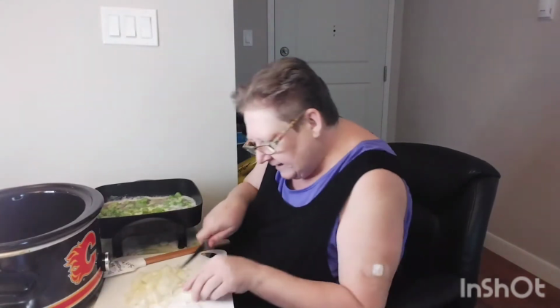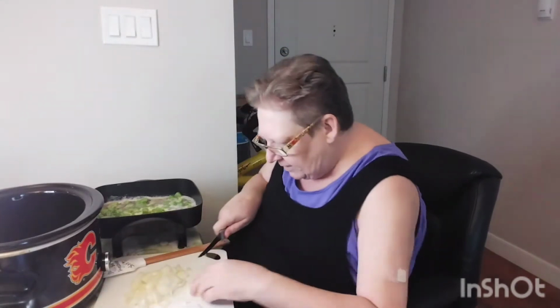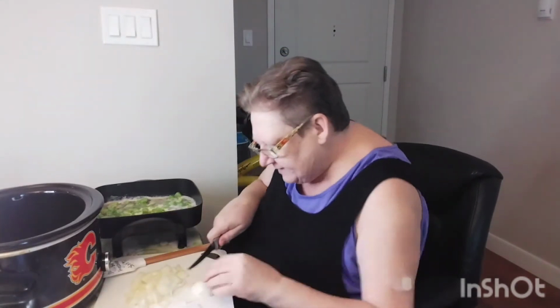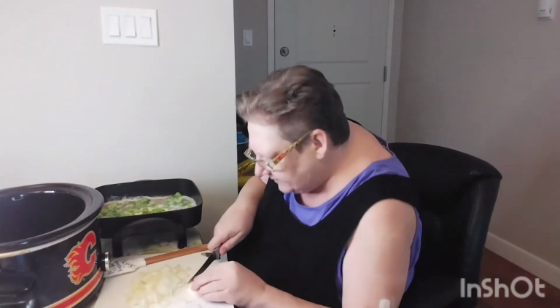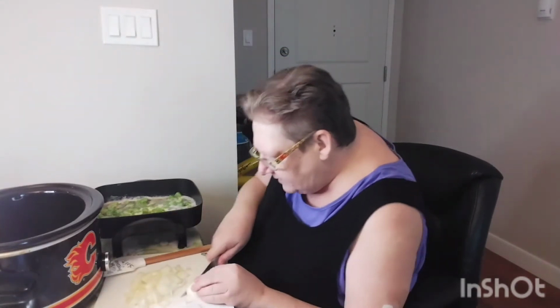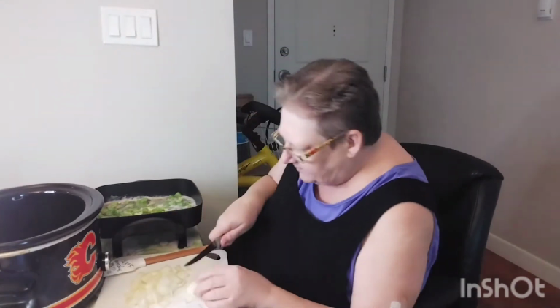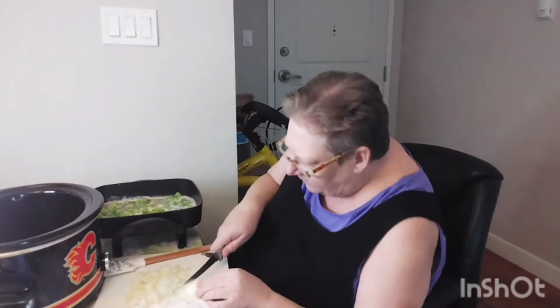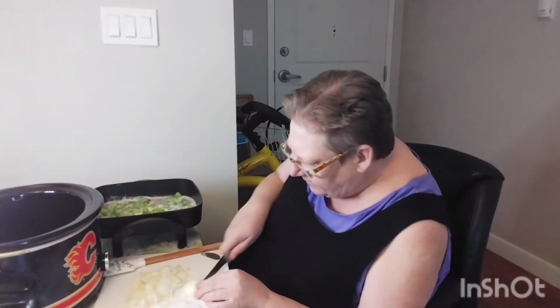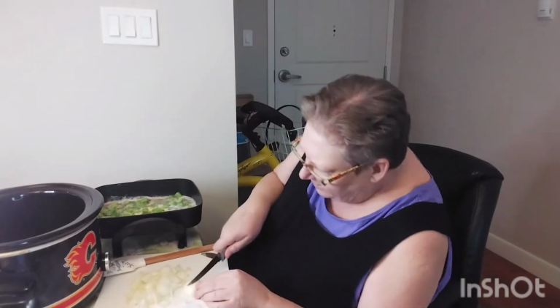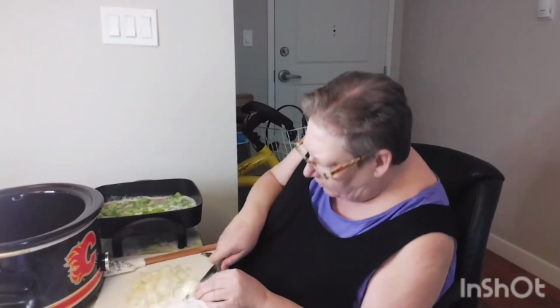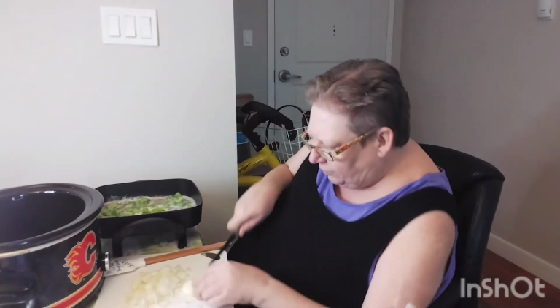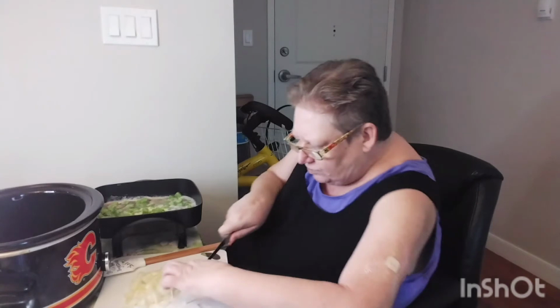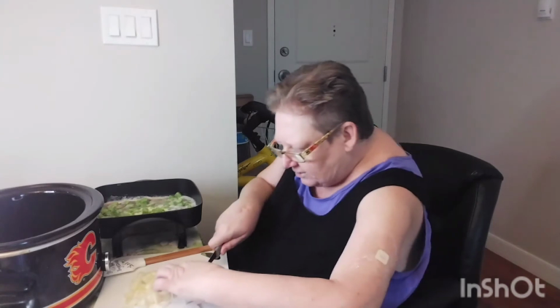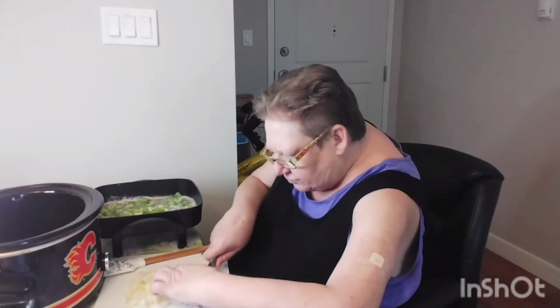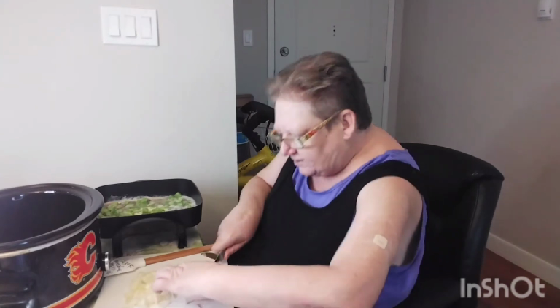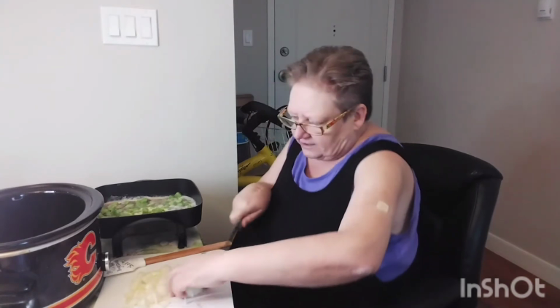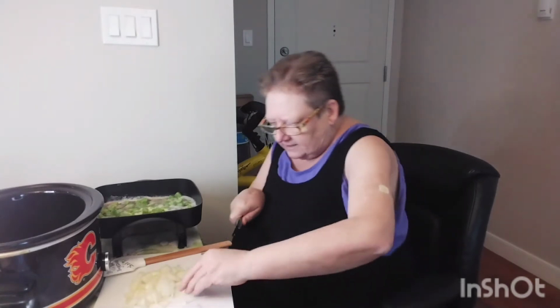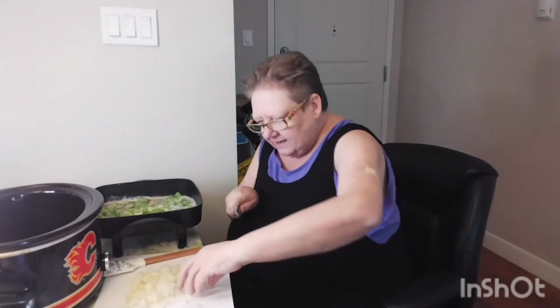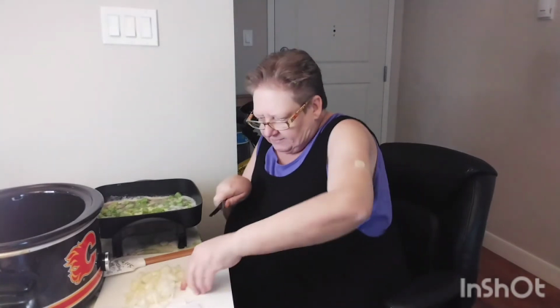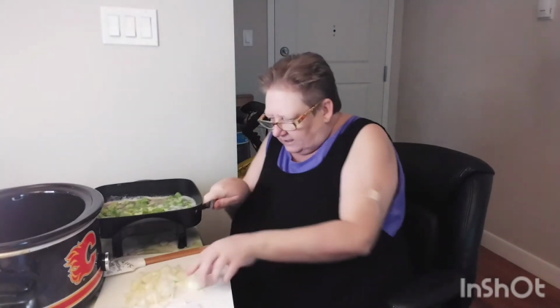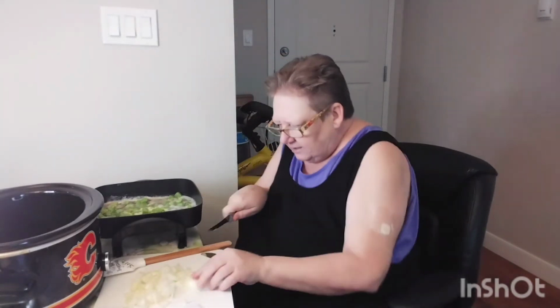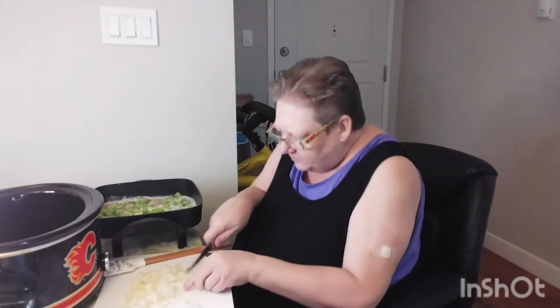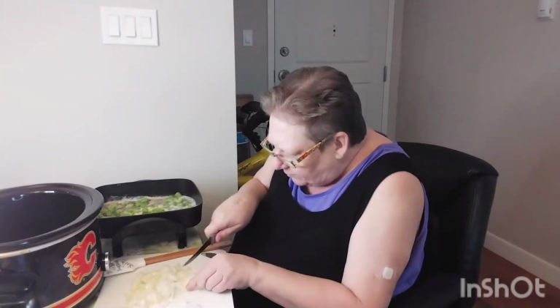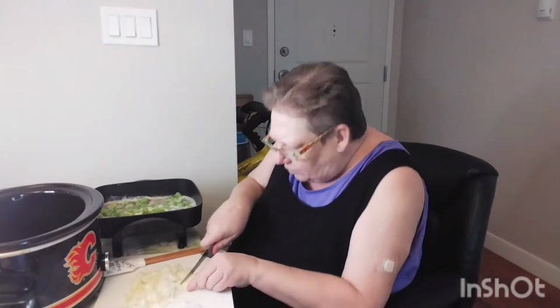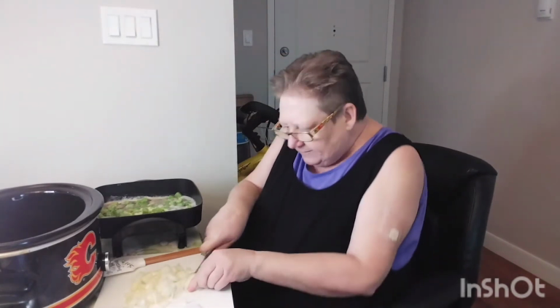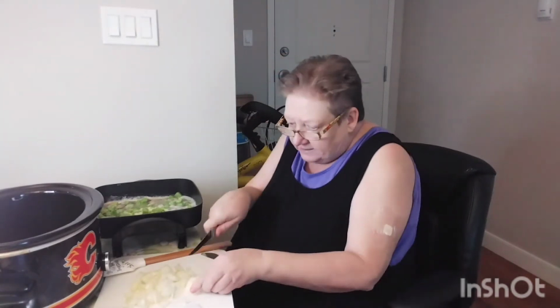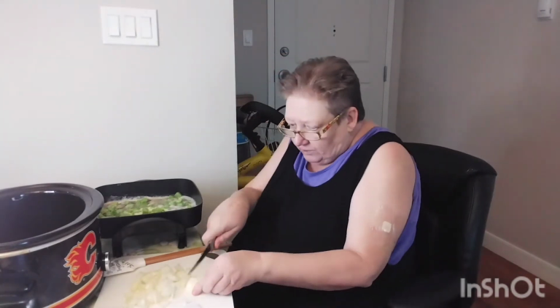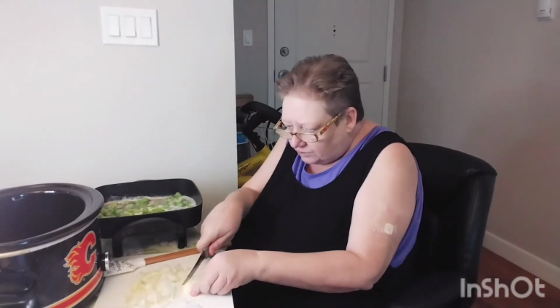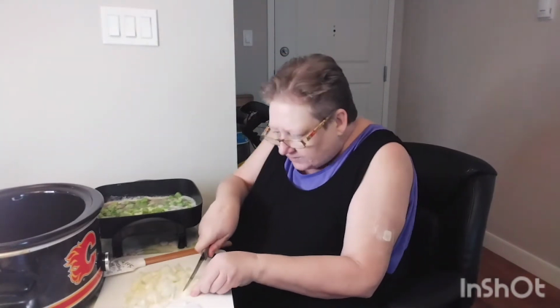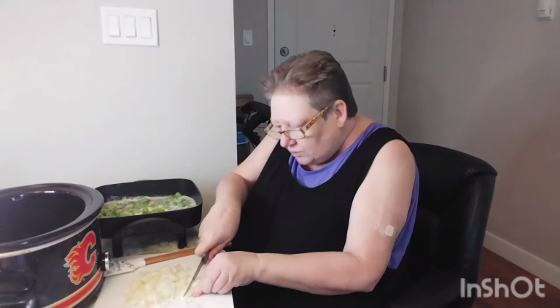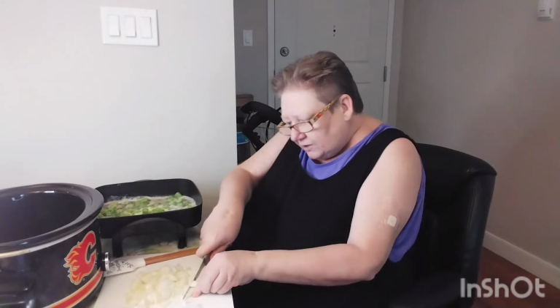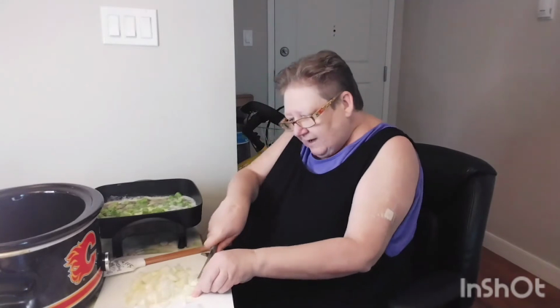Once I get these onions in there, we're going to go just until they're translucent. It doesn't have to be super cooked because it's going to cook in the slow cooker as well.